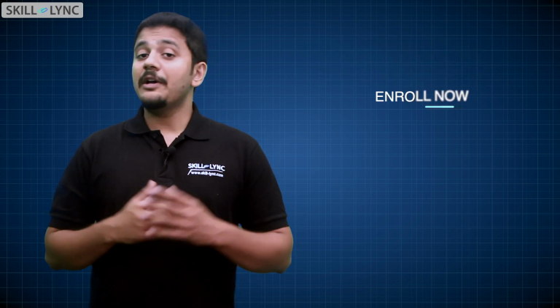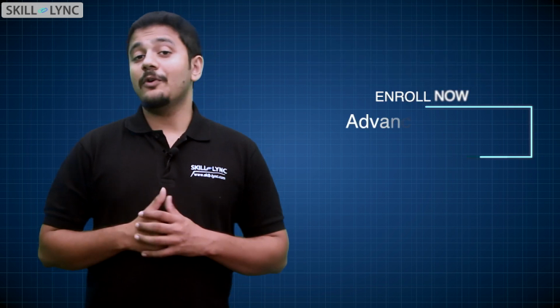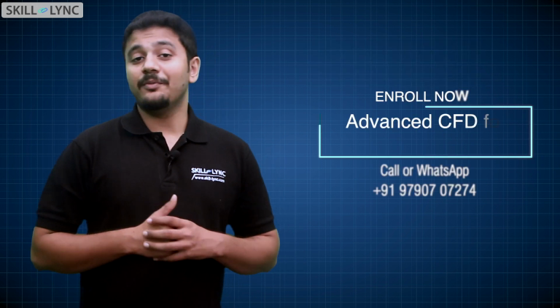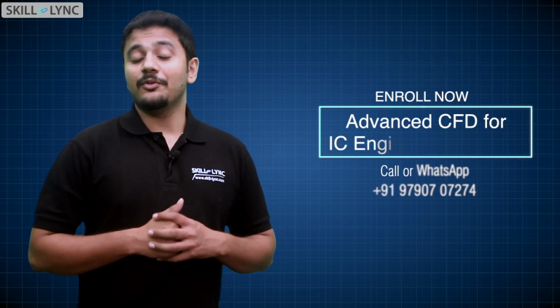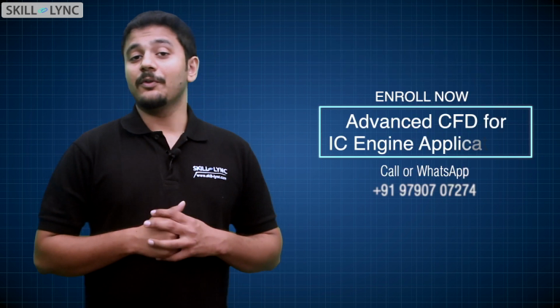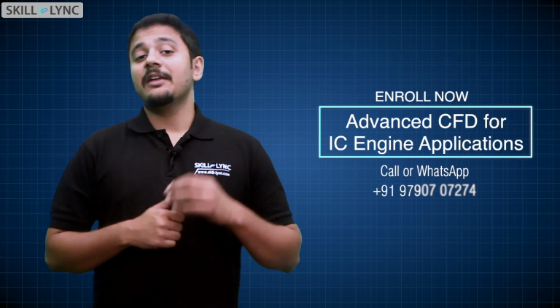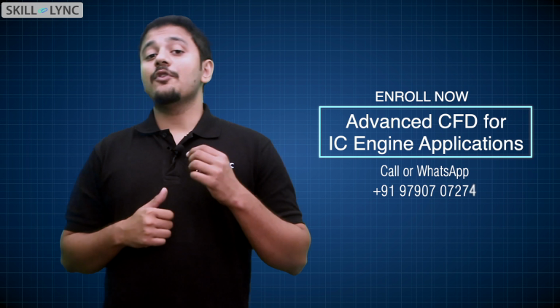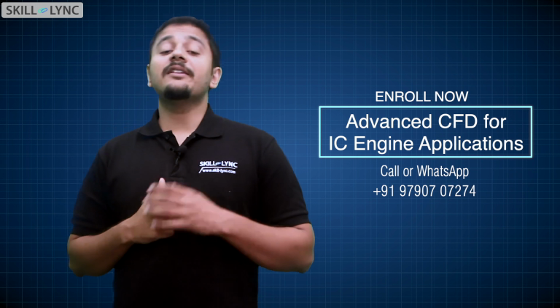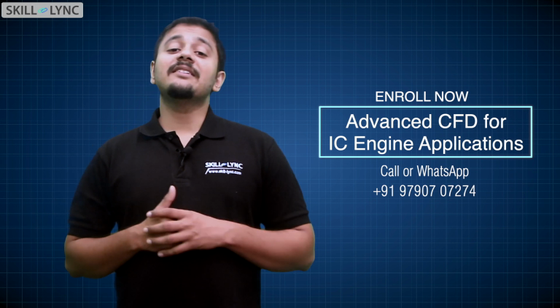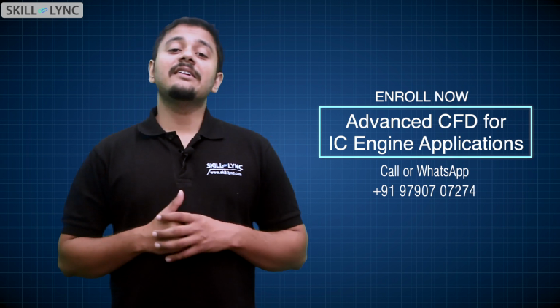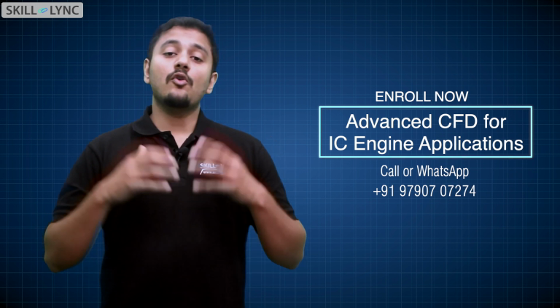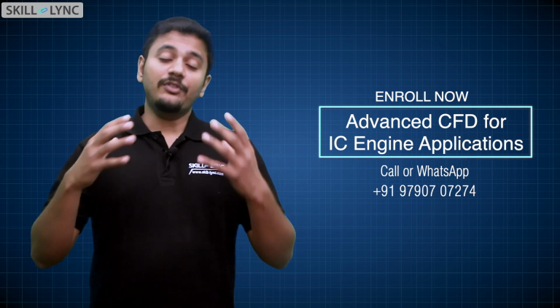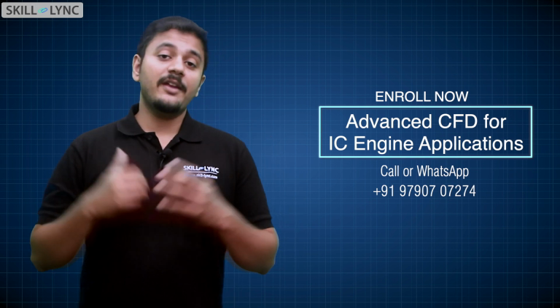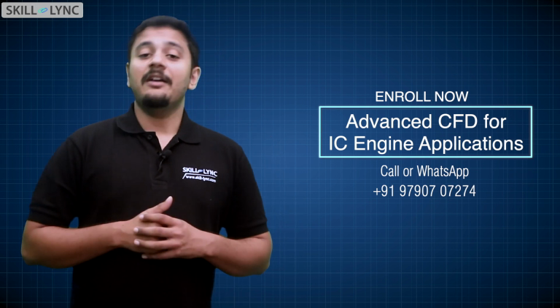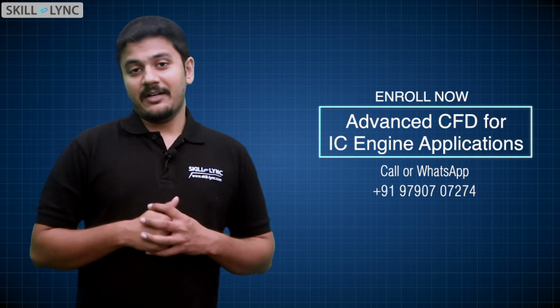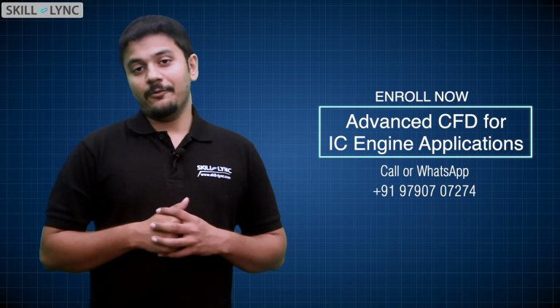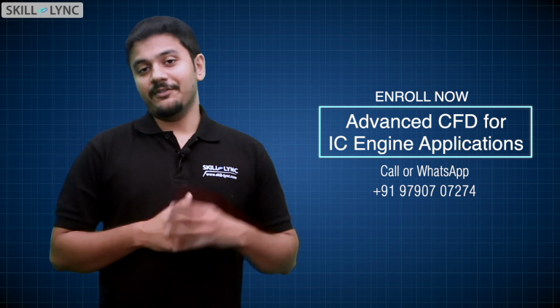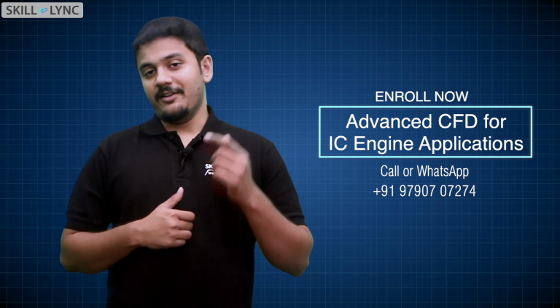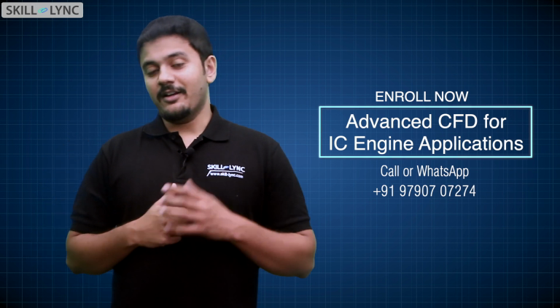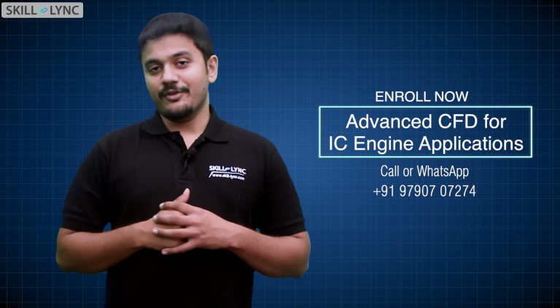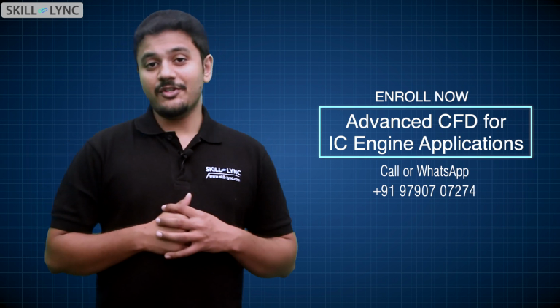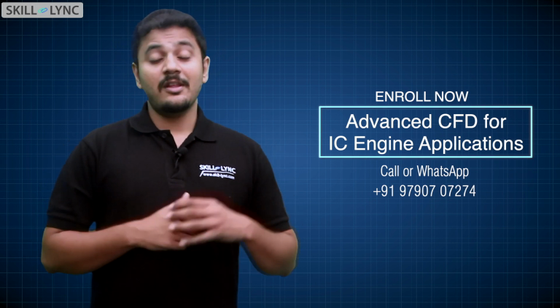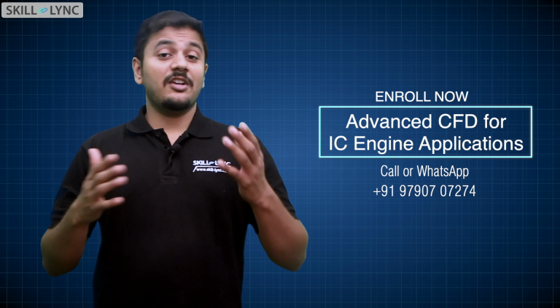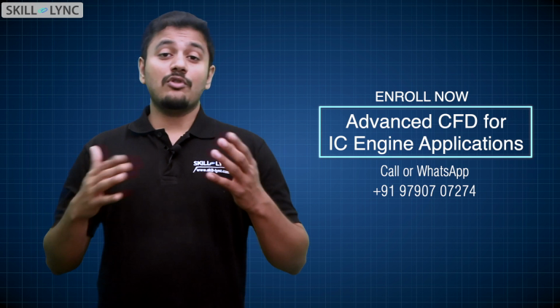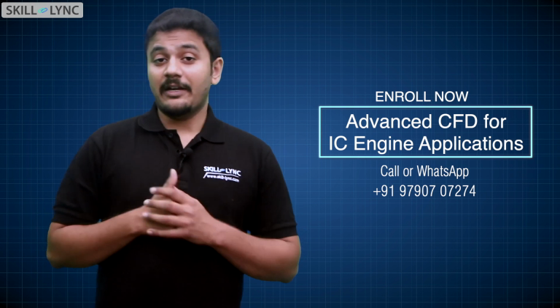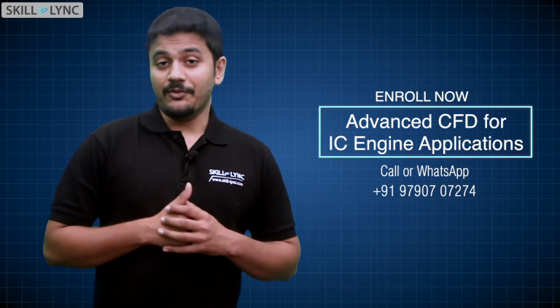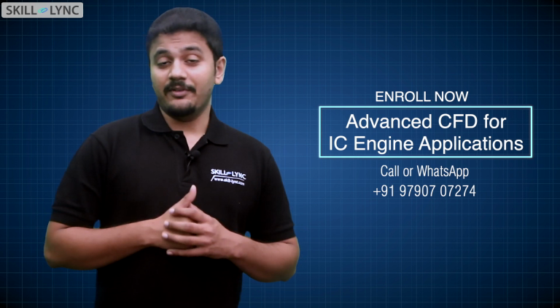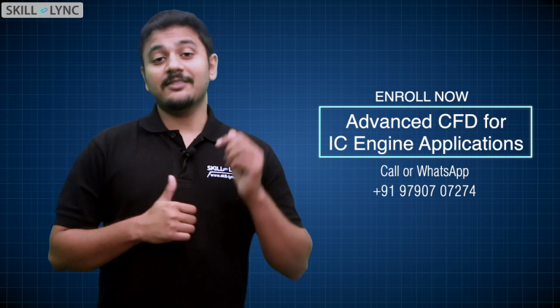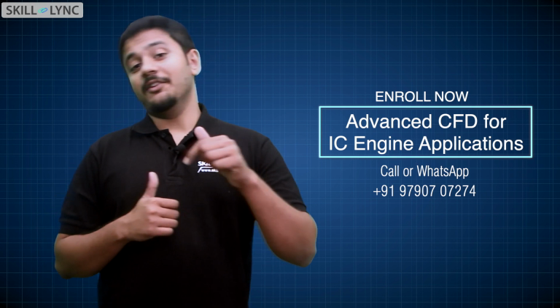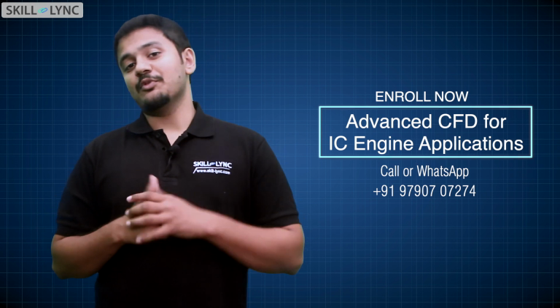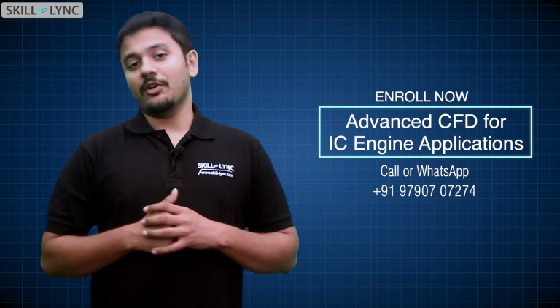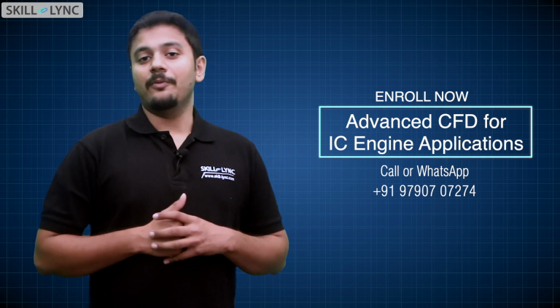I hope you found this video useful. If you are interested in learning how to simulate reactive flows inside an internal combustion engine, check out our latest course. The links are in the description box below.